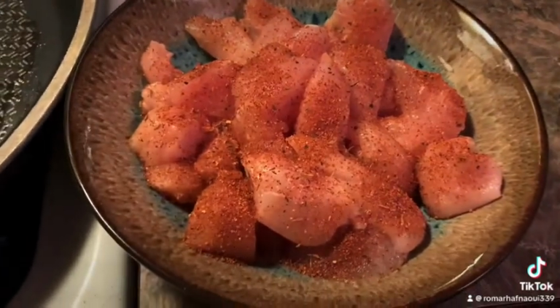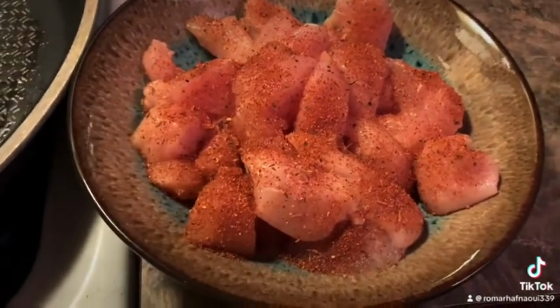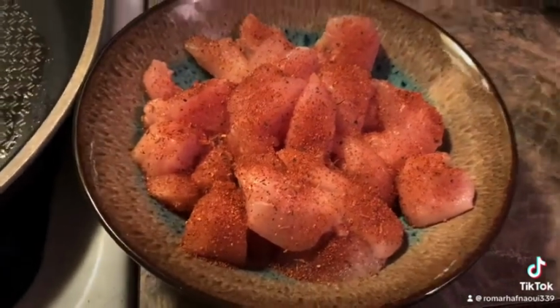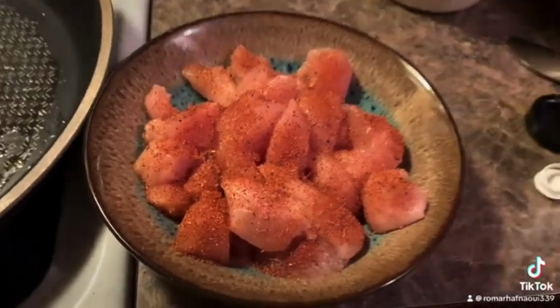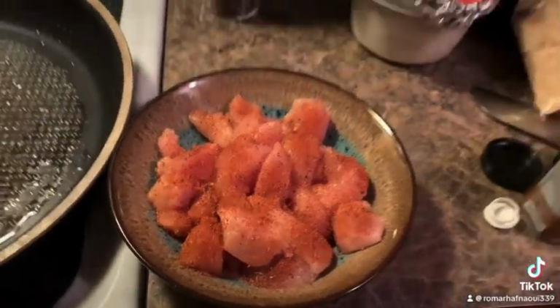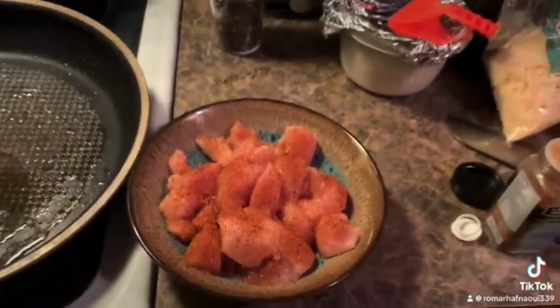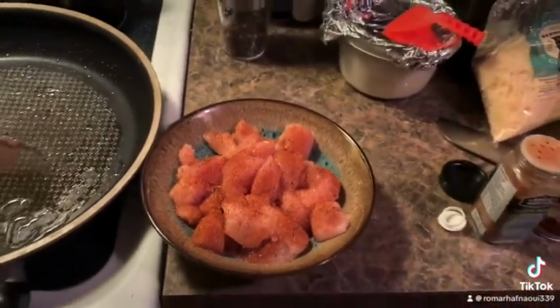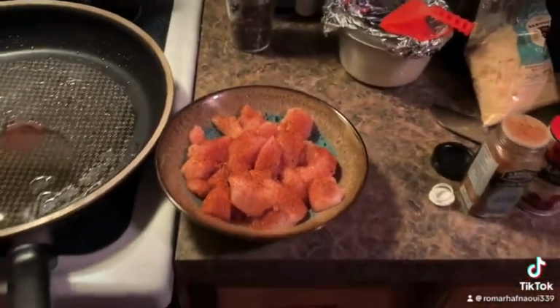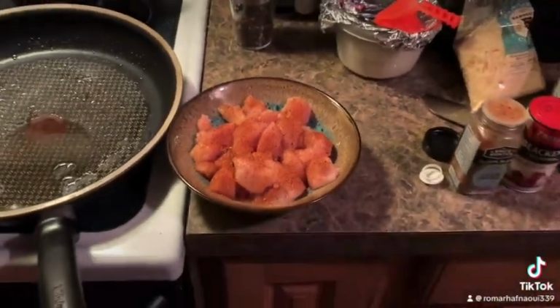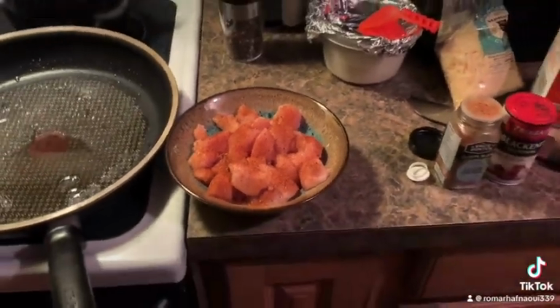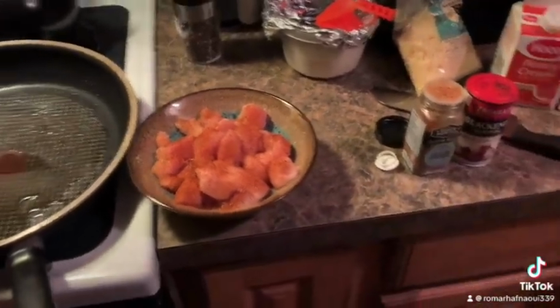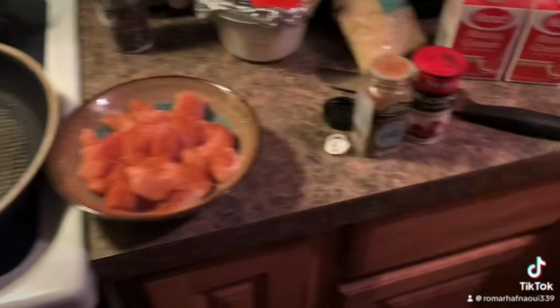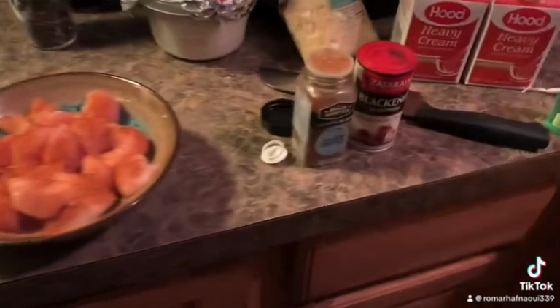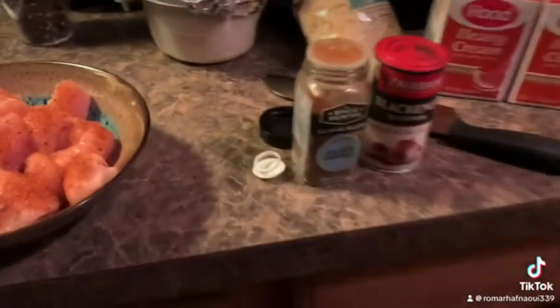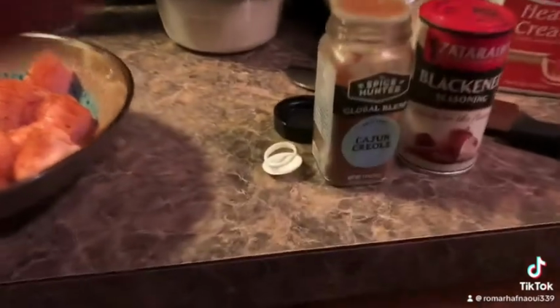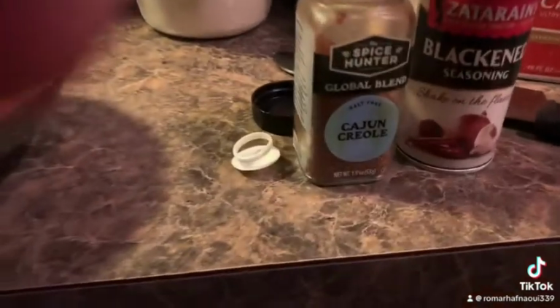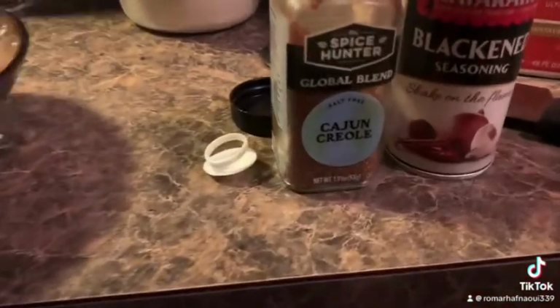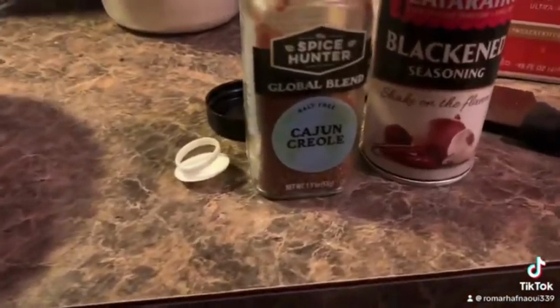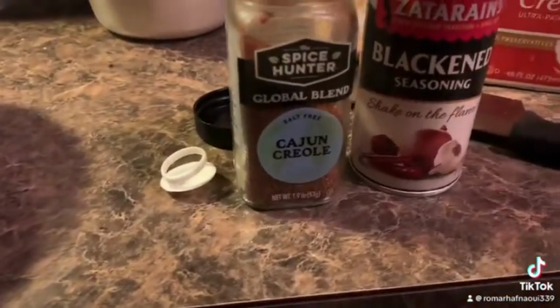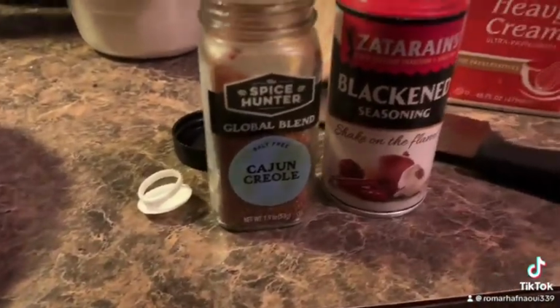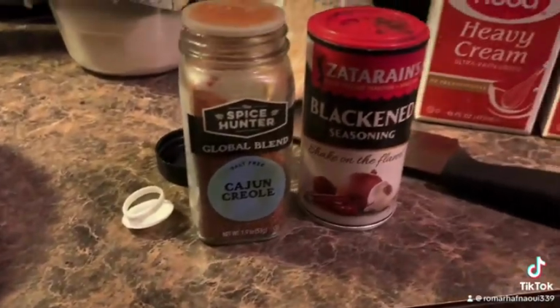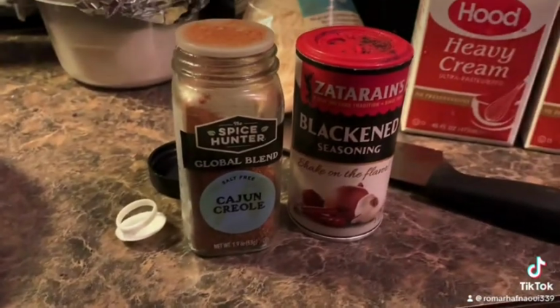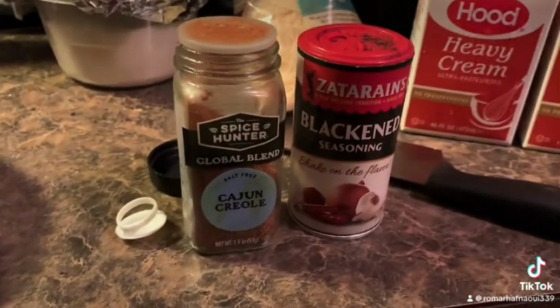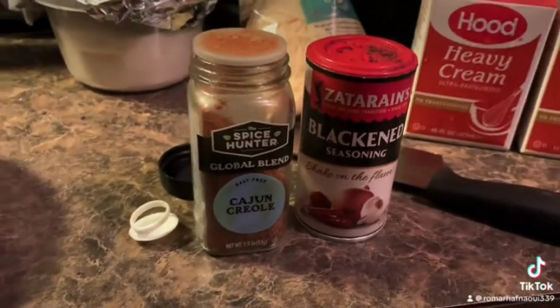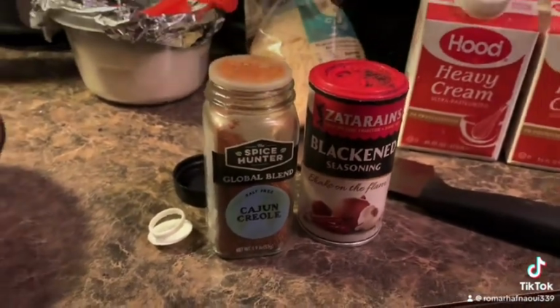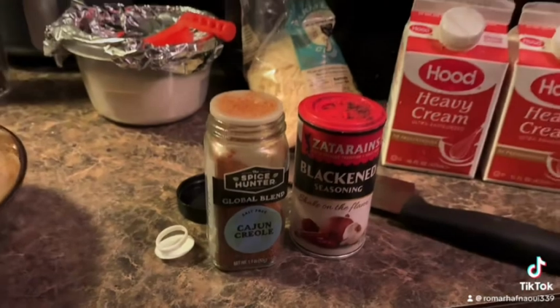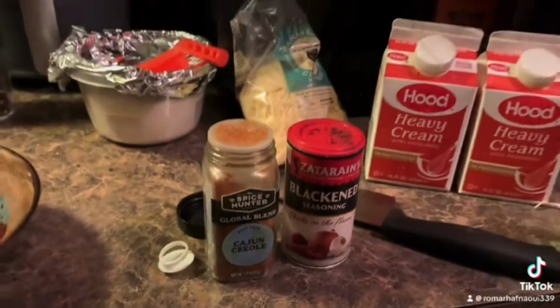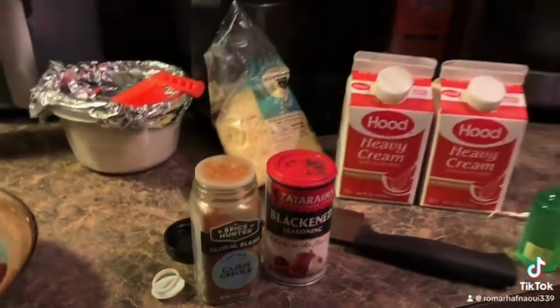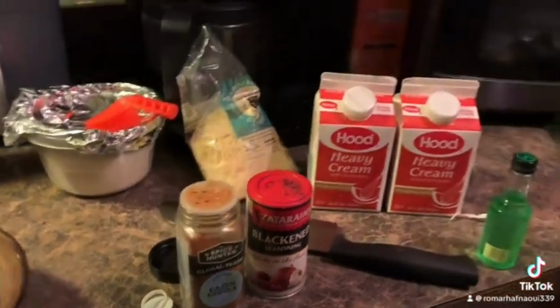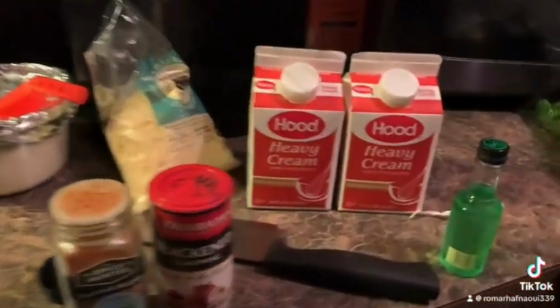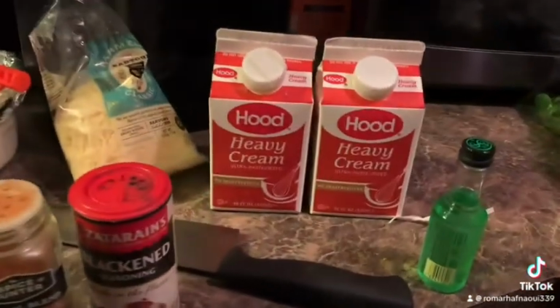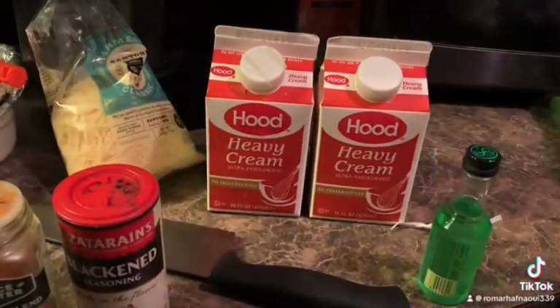Right here we have some blackened chicken, and you're gonna need some Cajun seasoning or blackened seasoning. Cajun is just a little bit spicier. You will need some heavy cream.